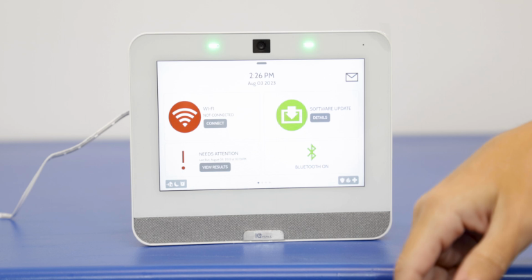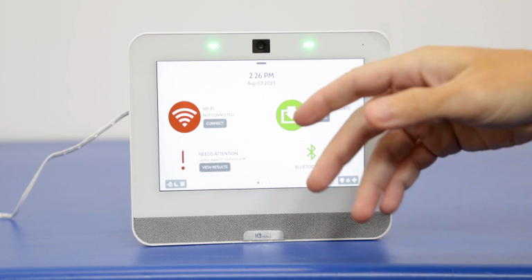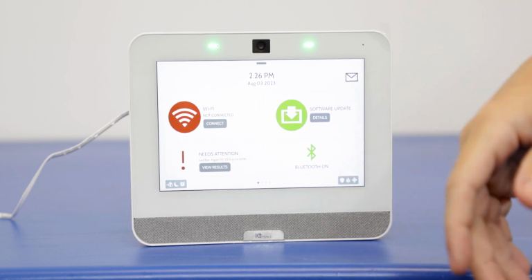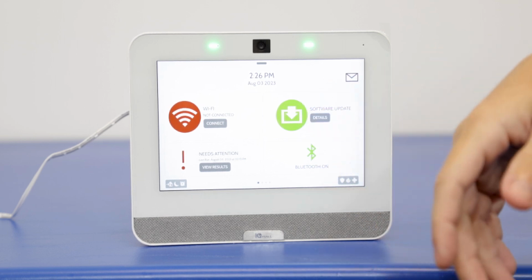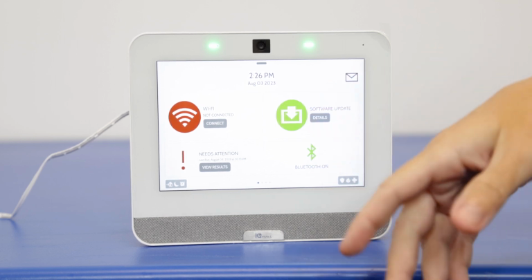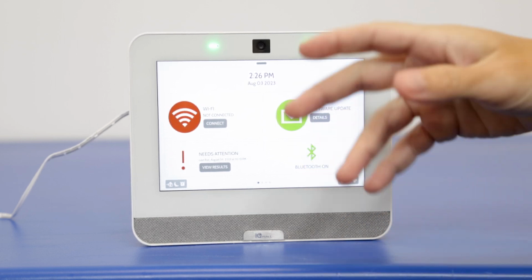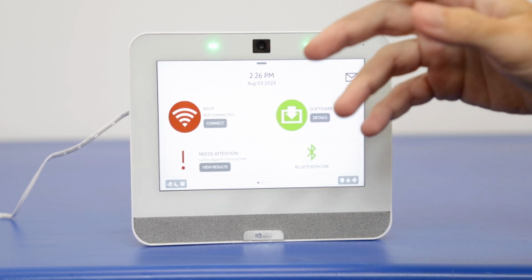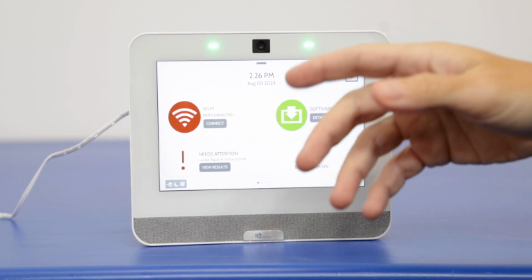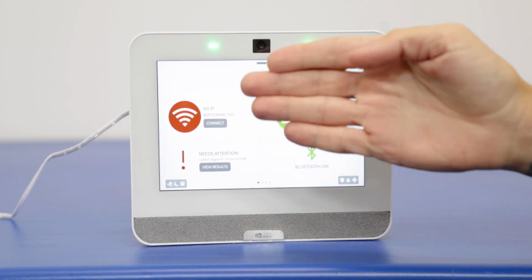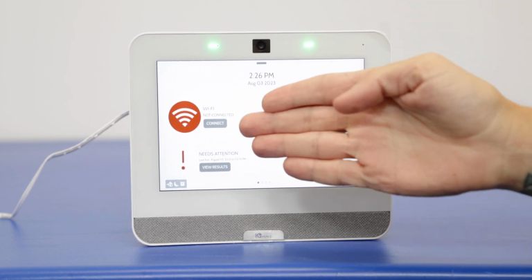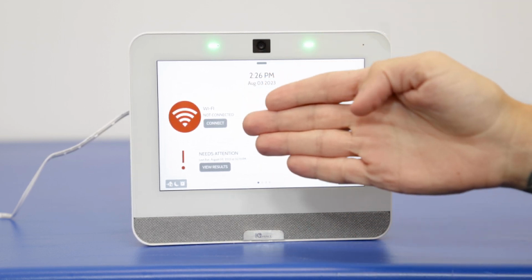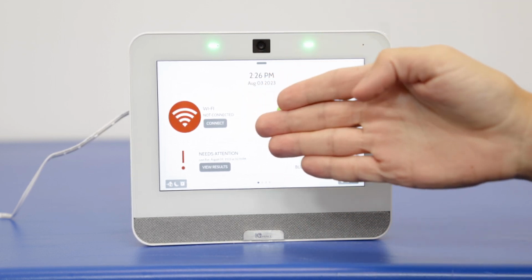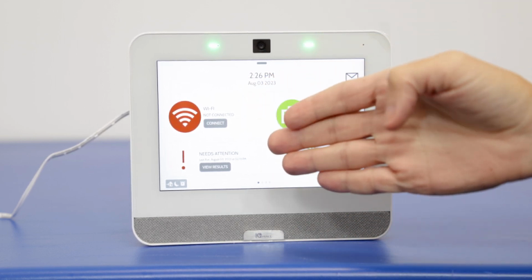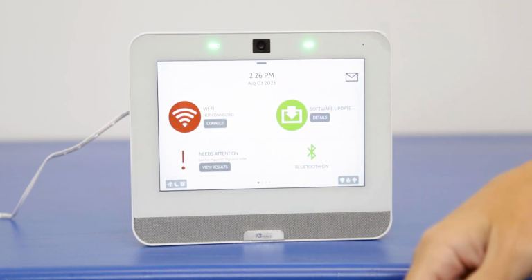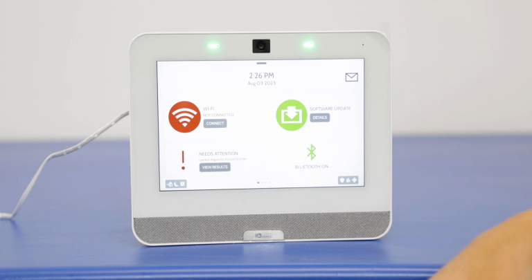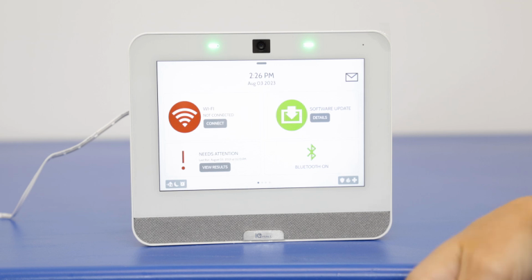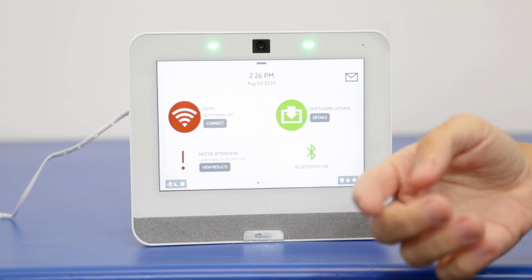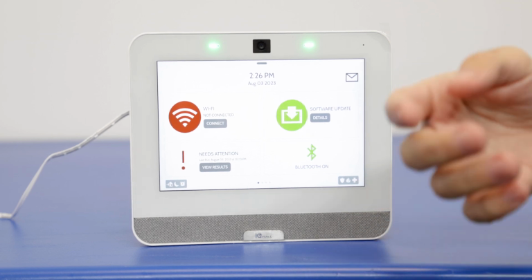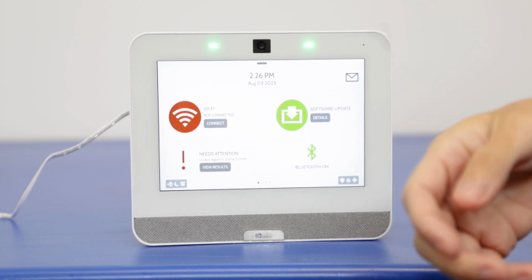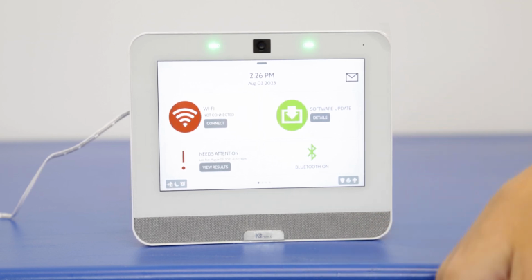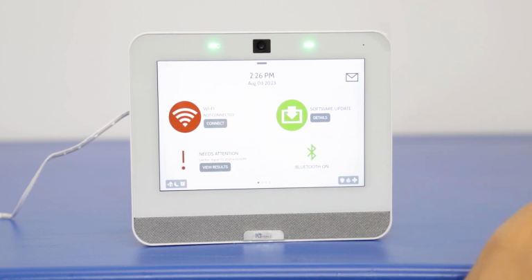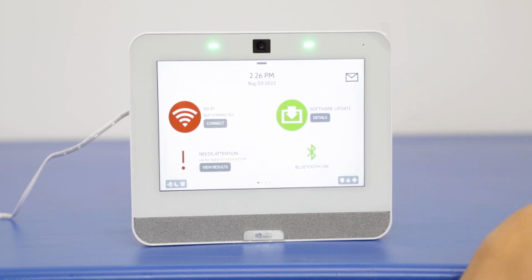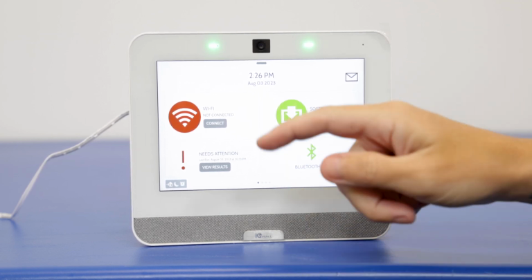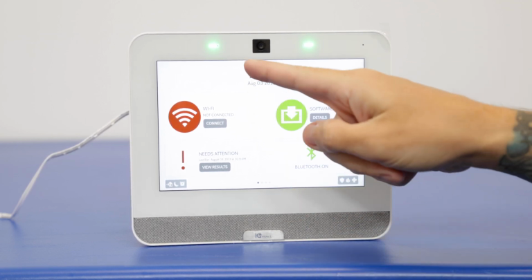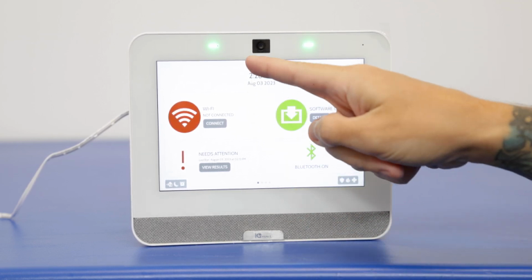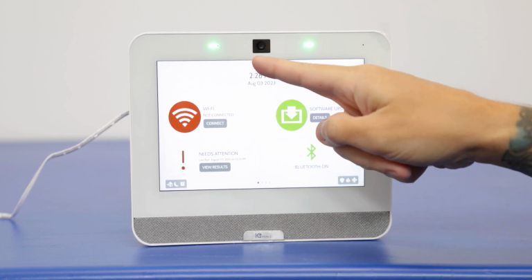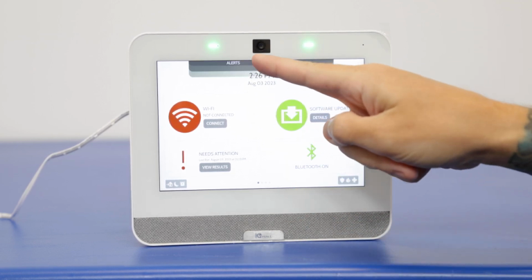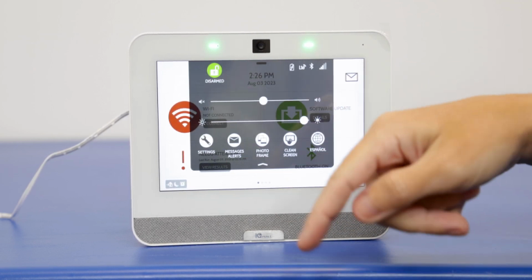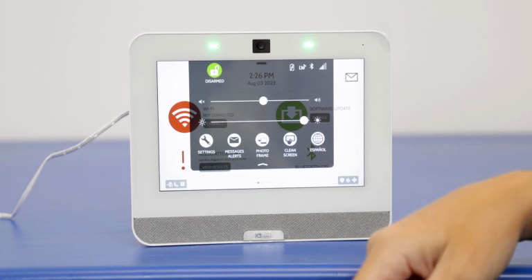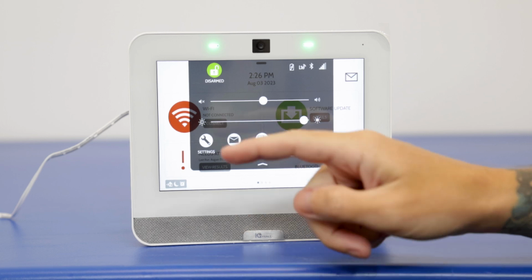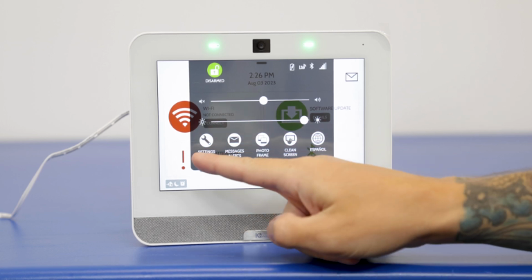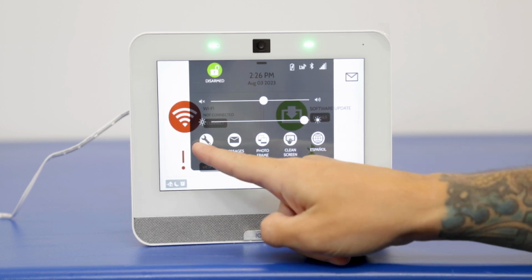I'm also going to show you another way to access that screen, if not just from this first page here. Another way to access the Wi-Fi connection is to click the gray bar at the top and press on settings.